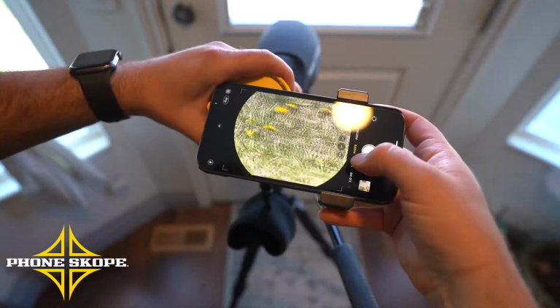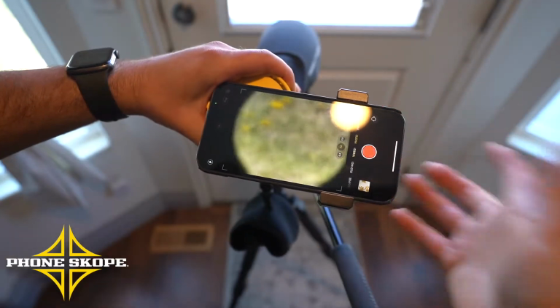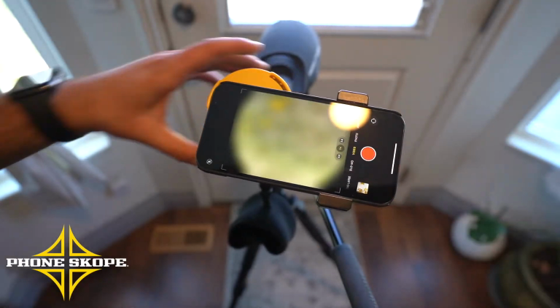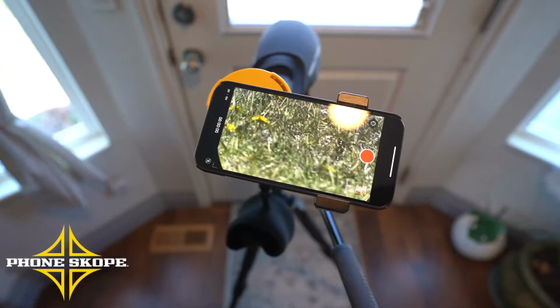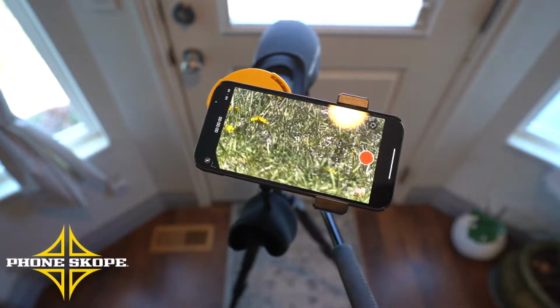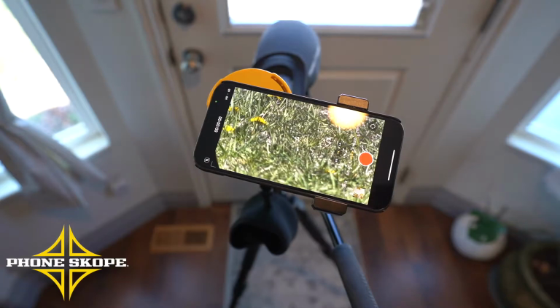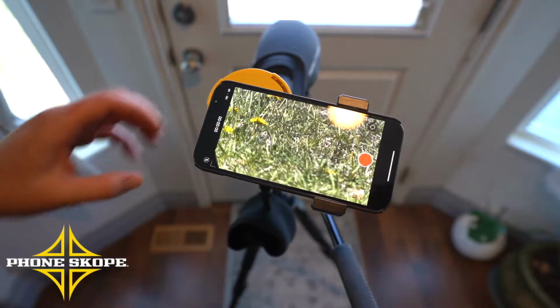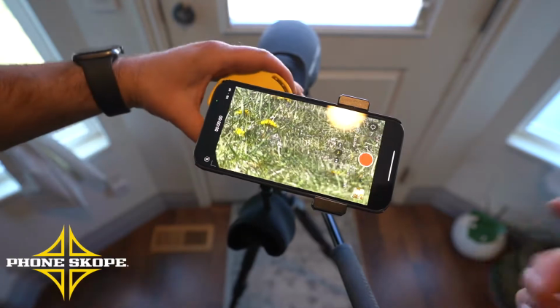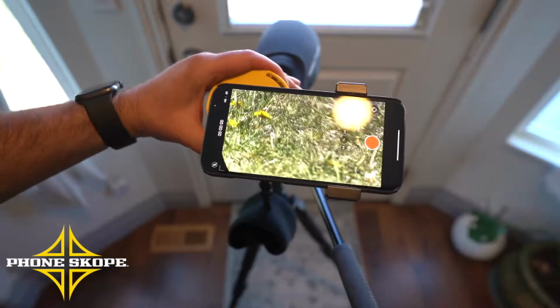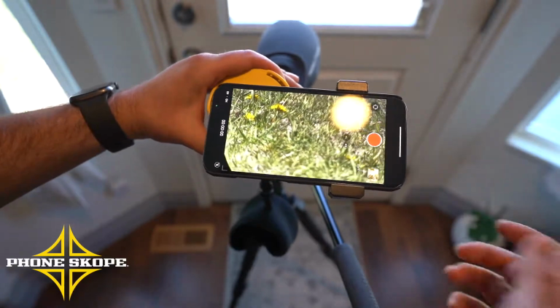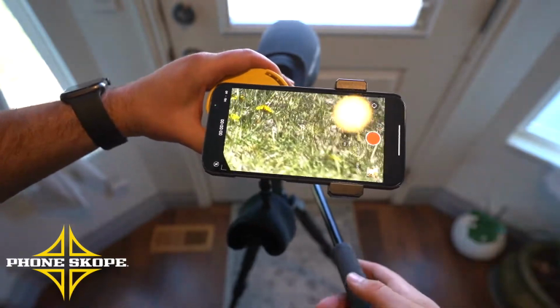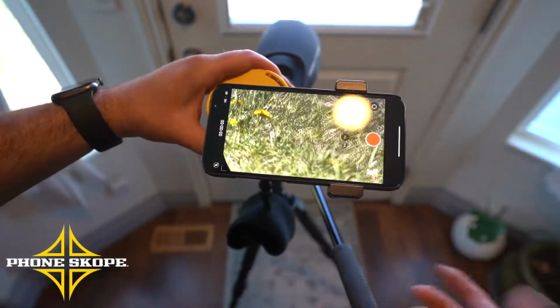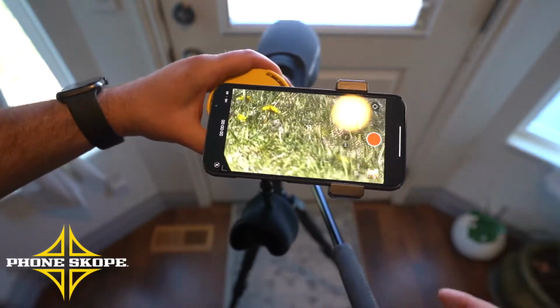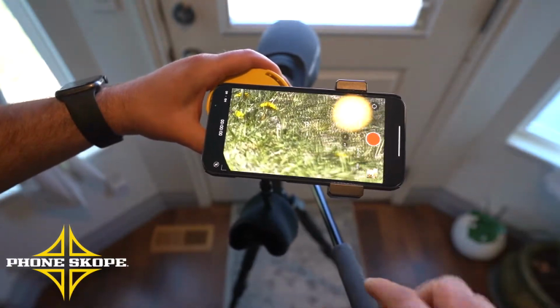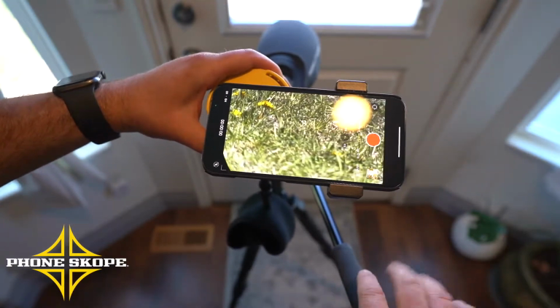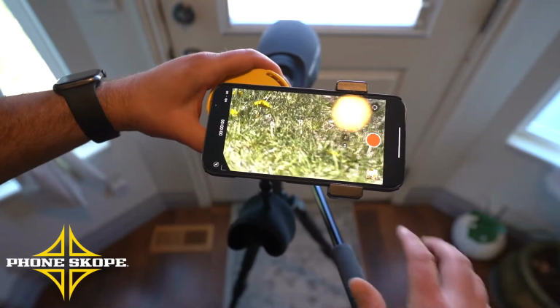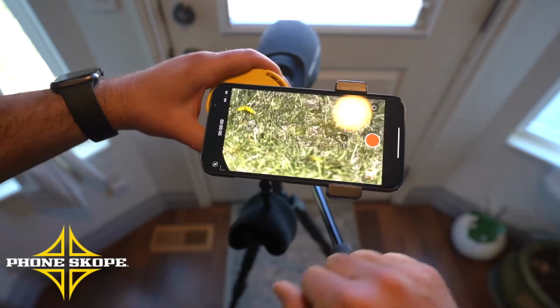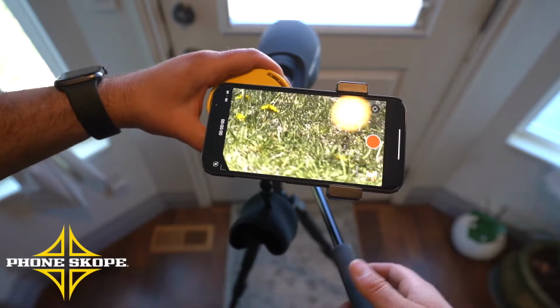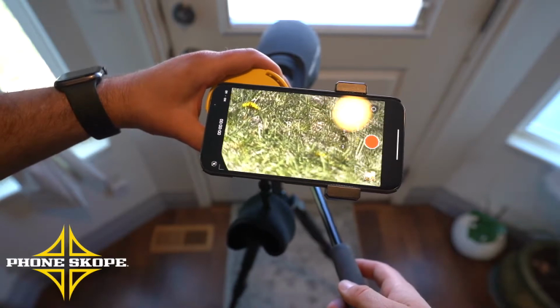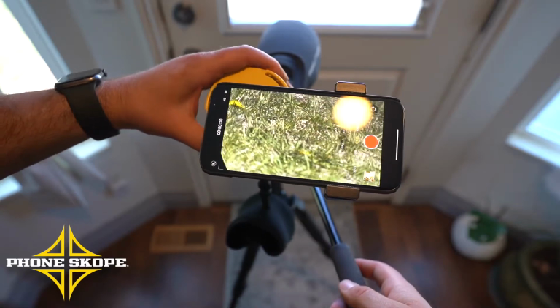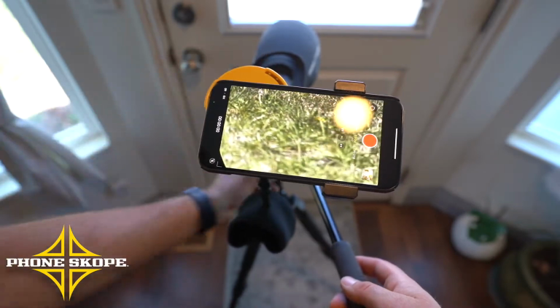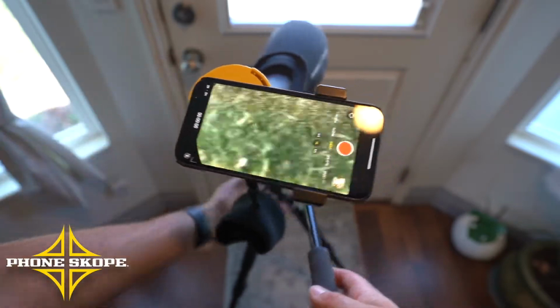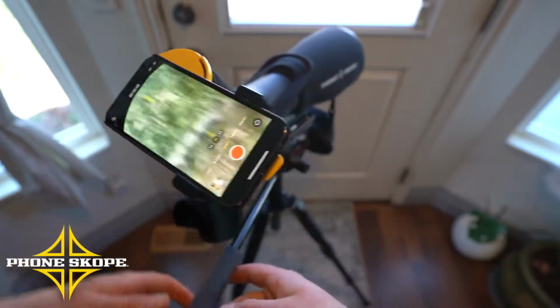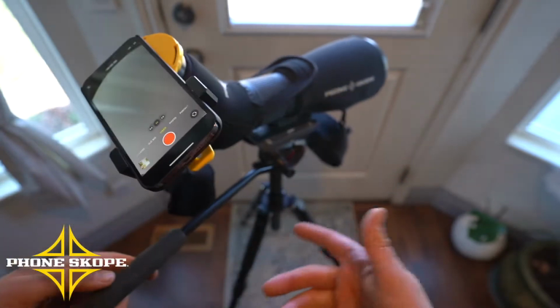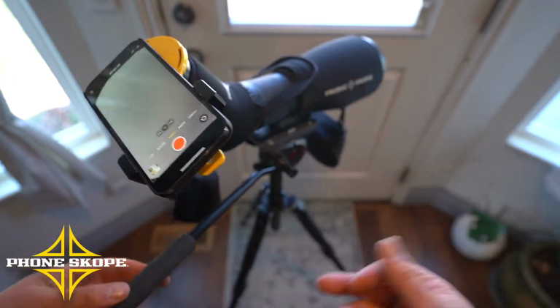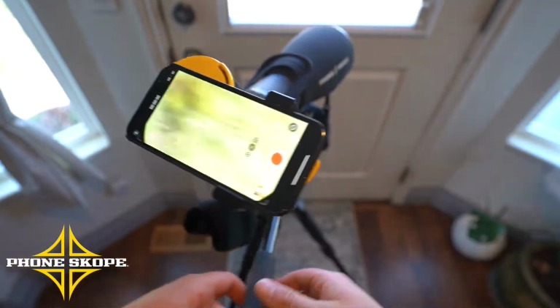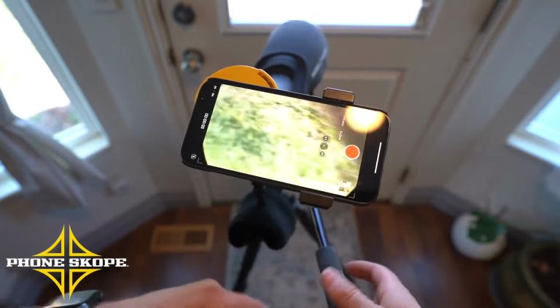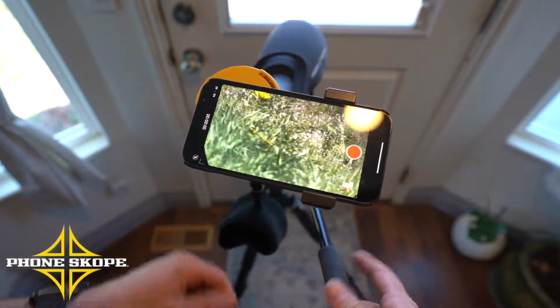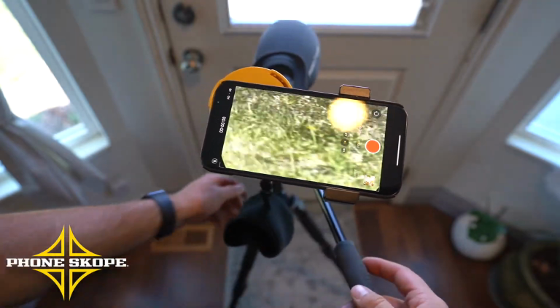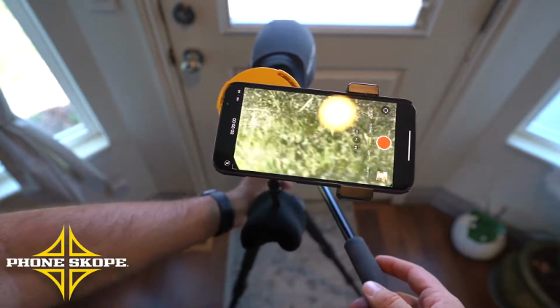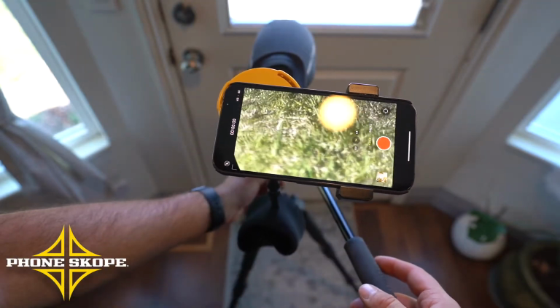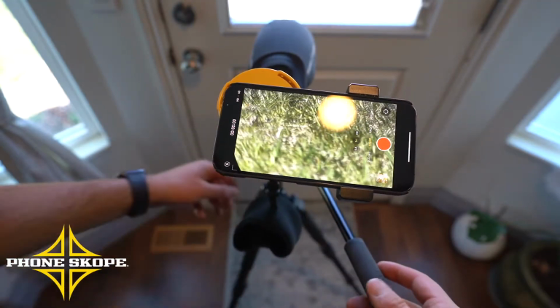All right, so I just installed the Universal here on the Swarovski. If you've got yourself a tripod head — a panning head — that has a handle on it like this, you're in luck.